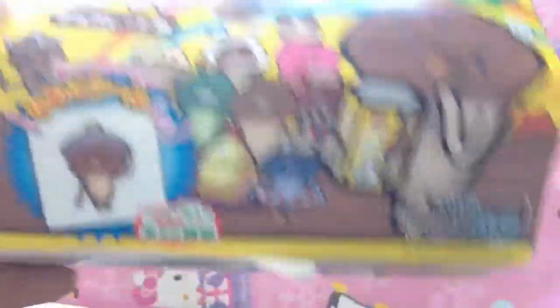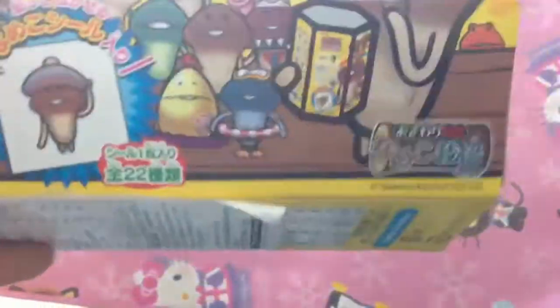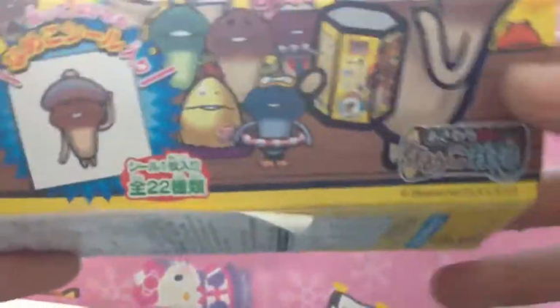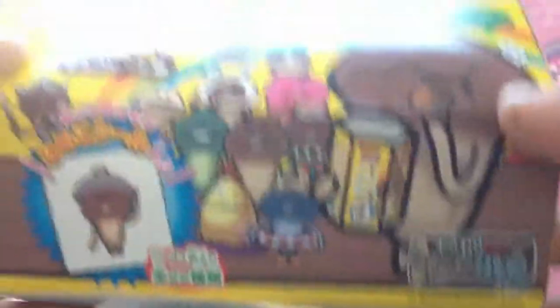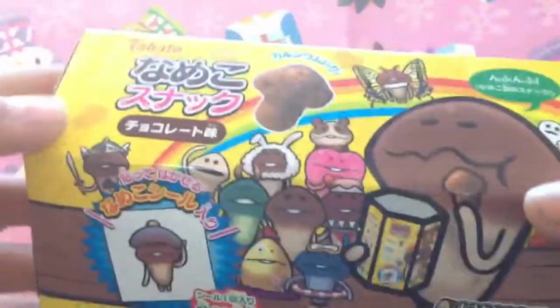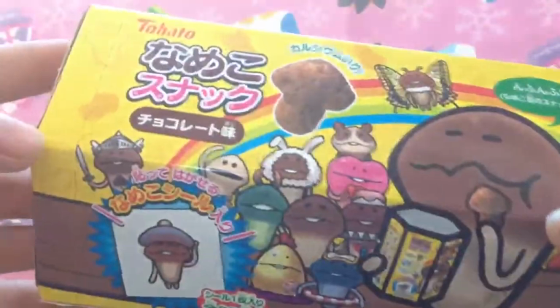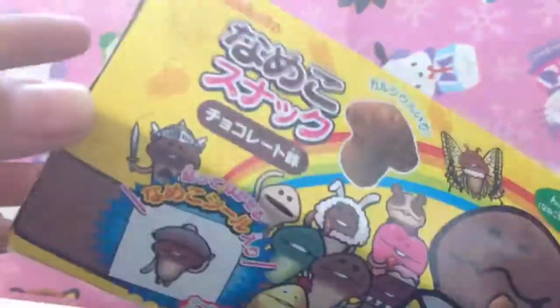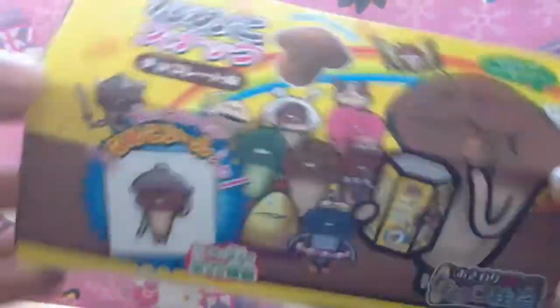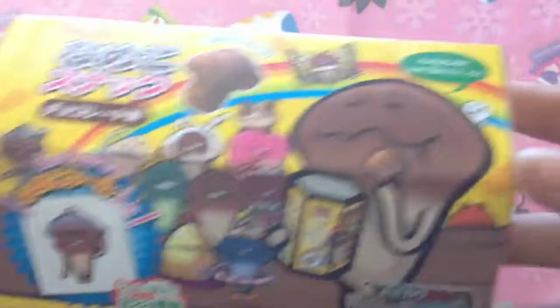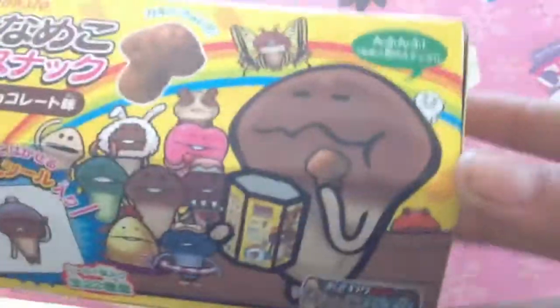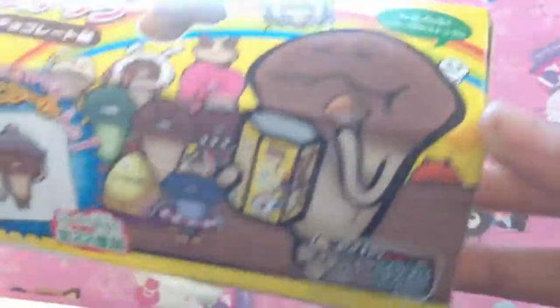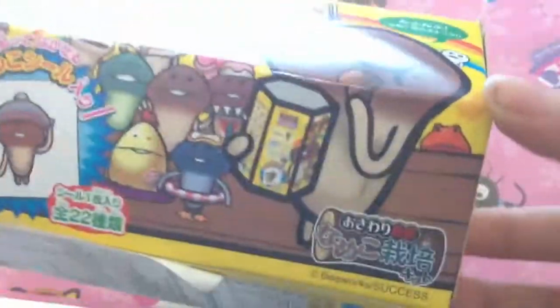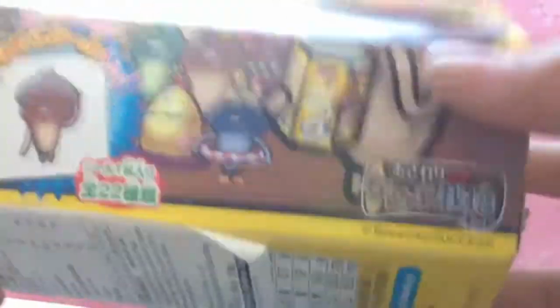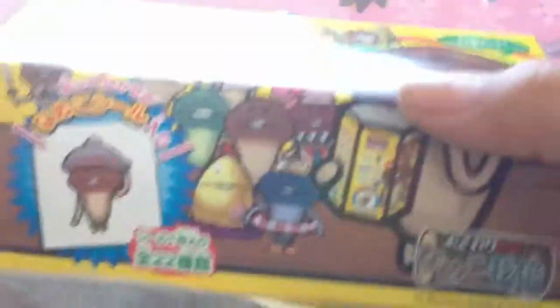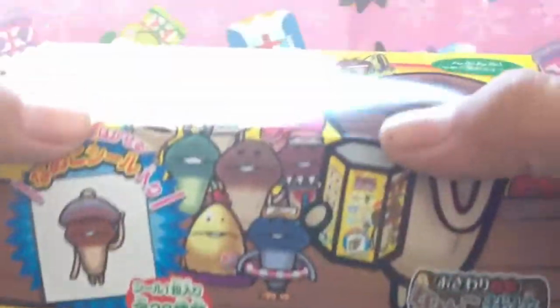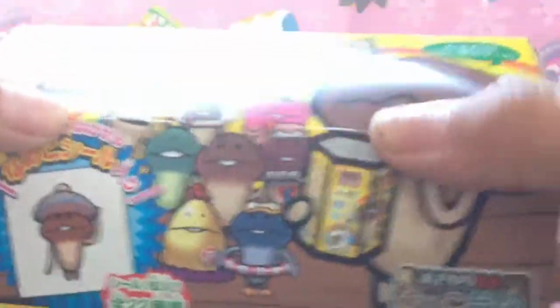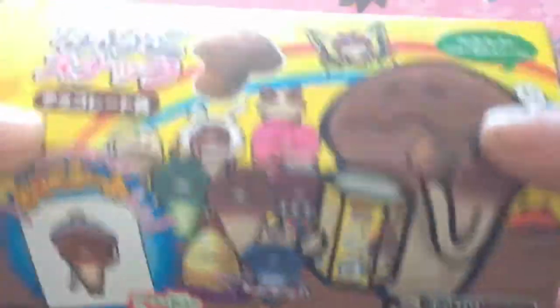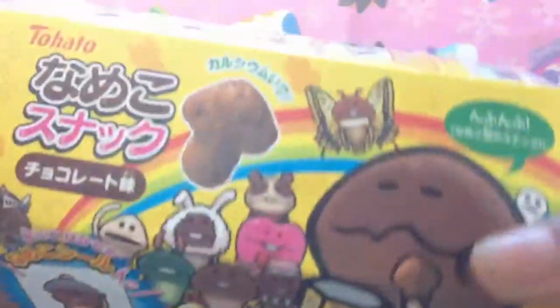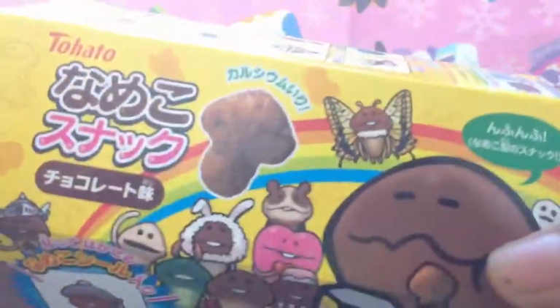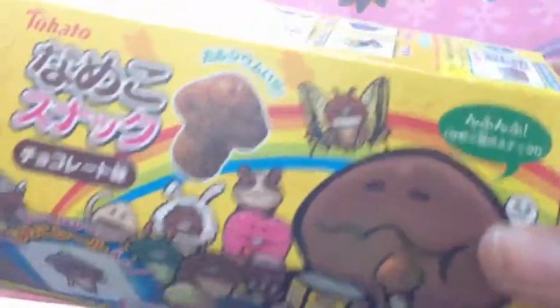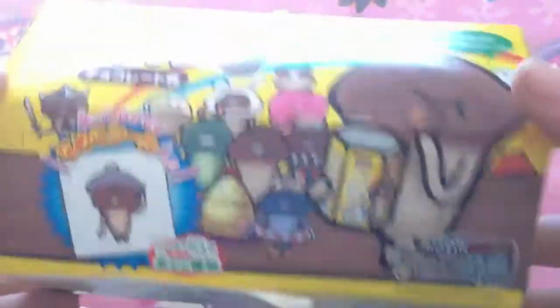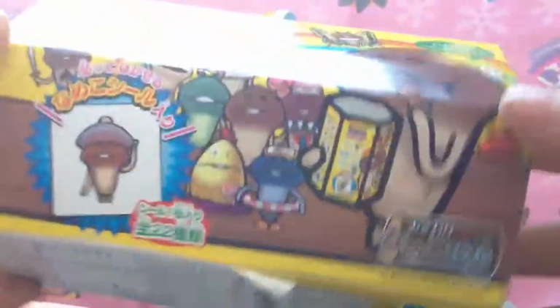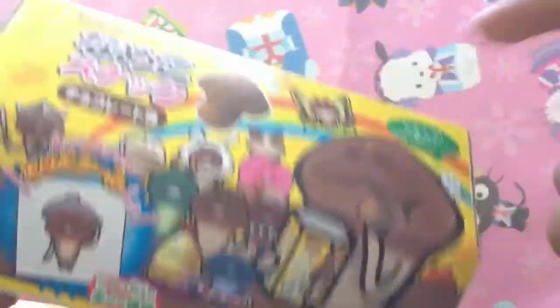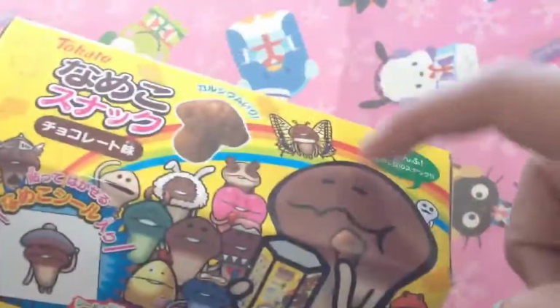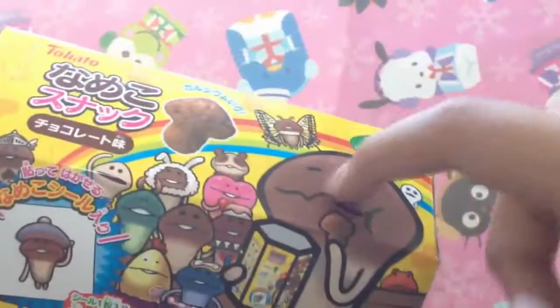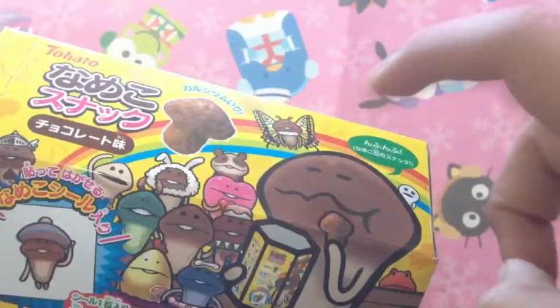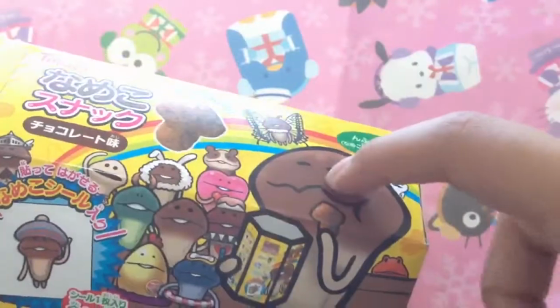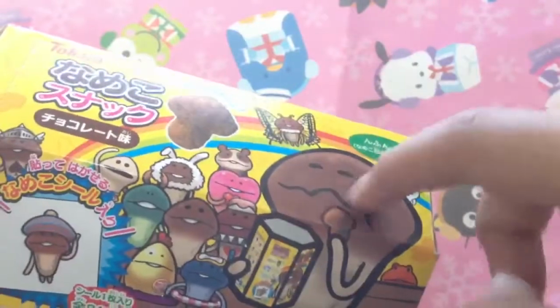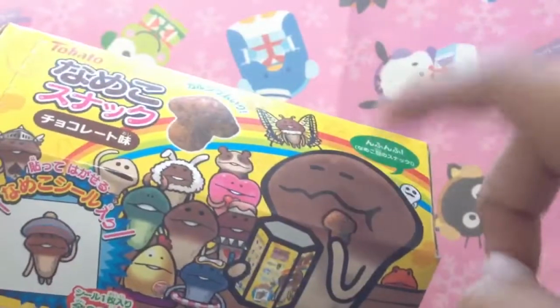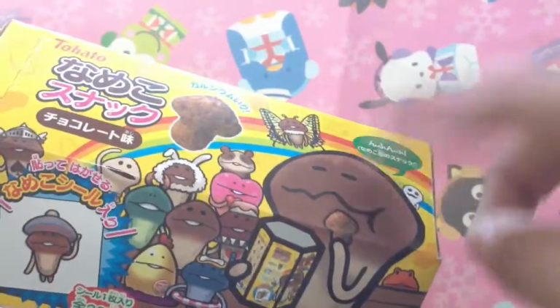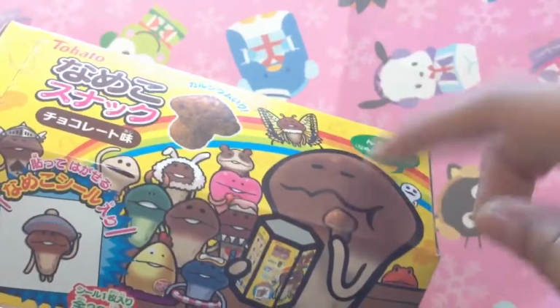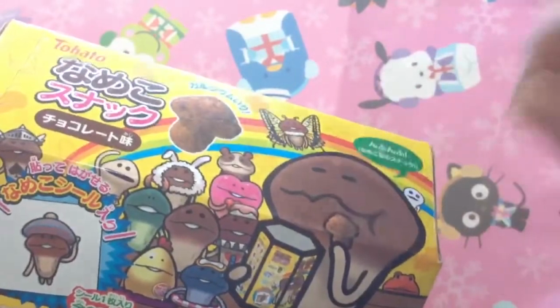So today I'm gonna be trying out this Nameko growing snack. You guys know Nameko growing mushroom squishy?